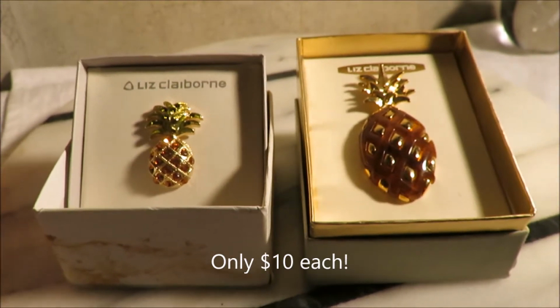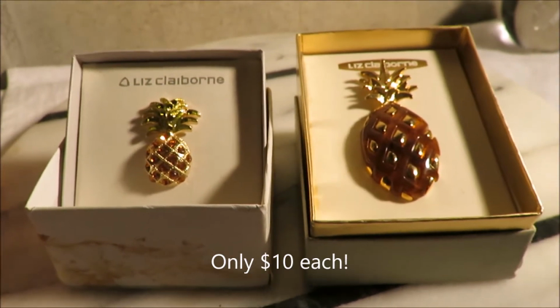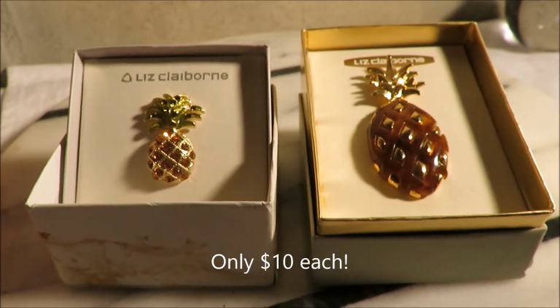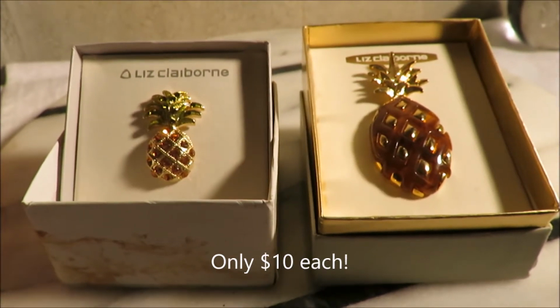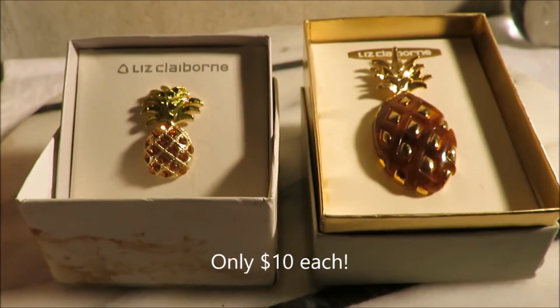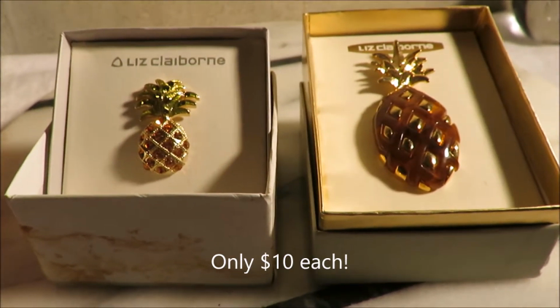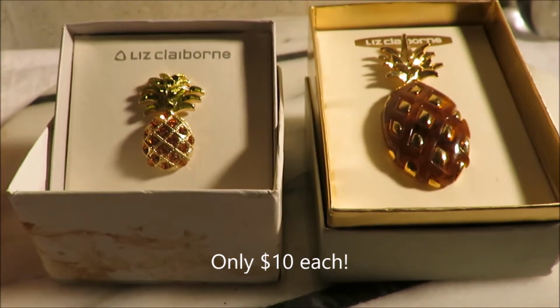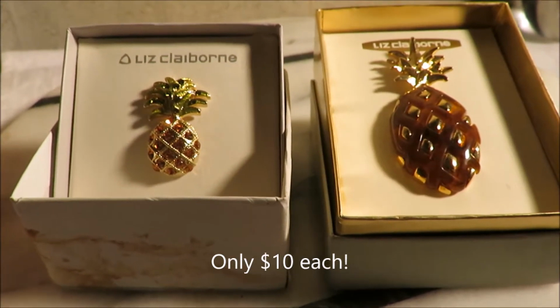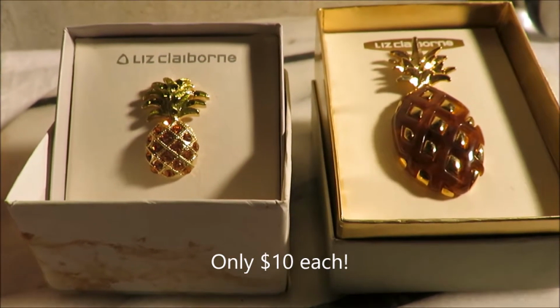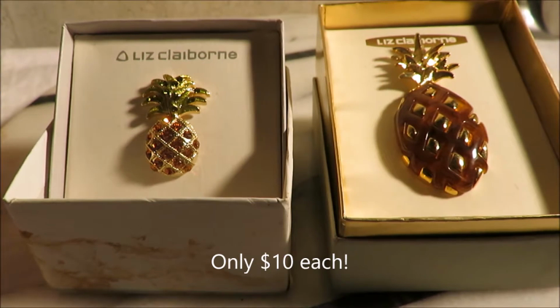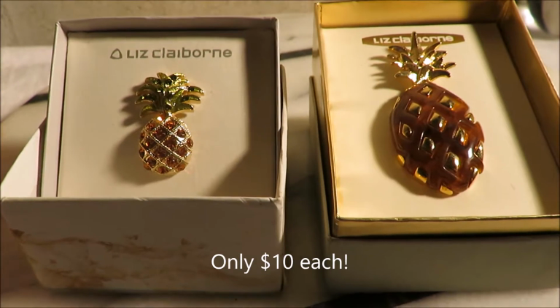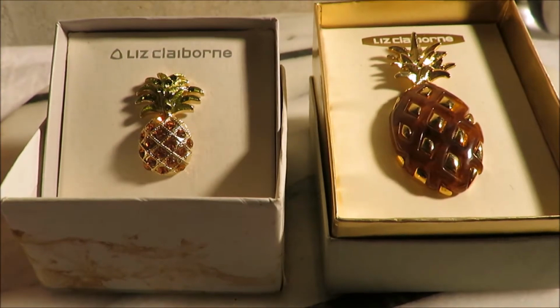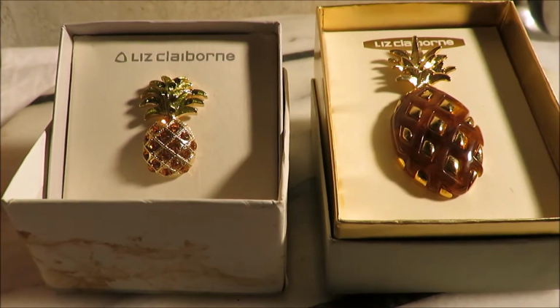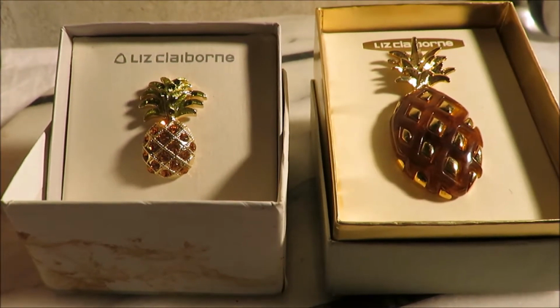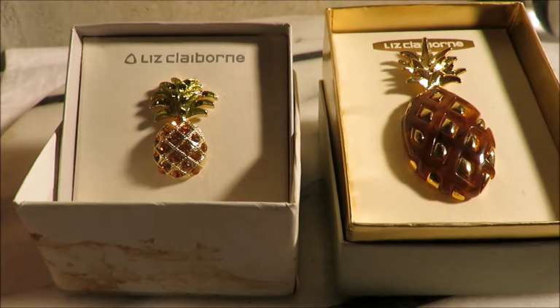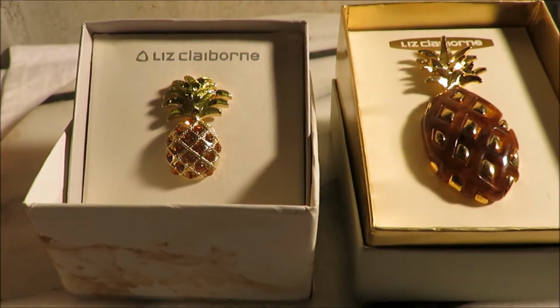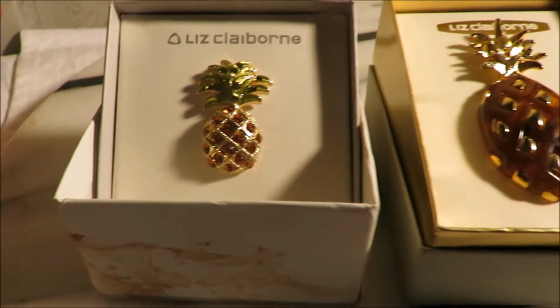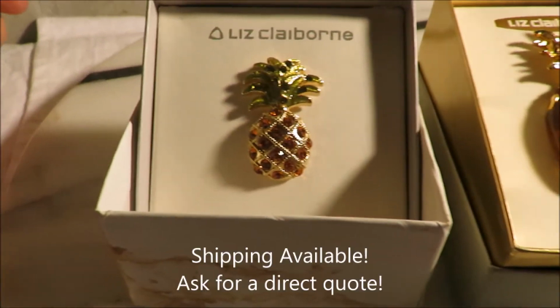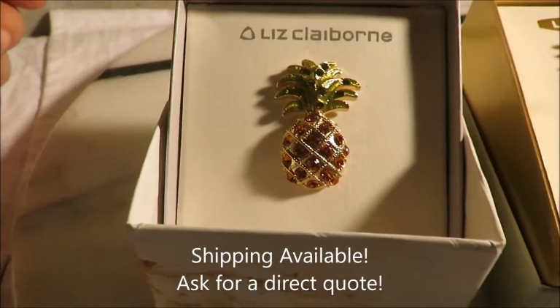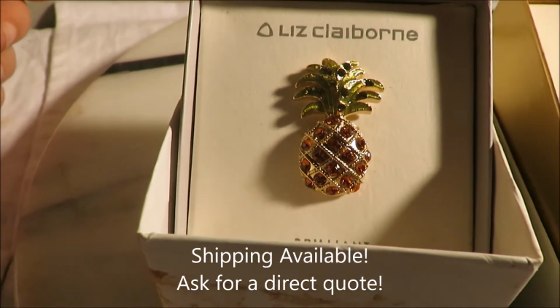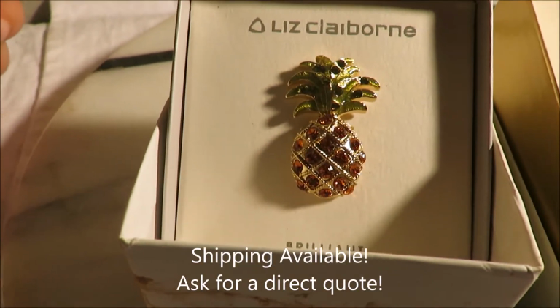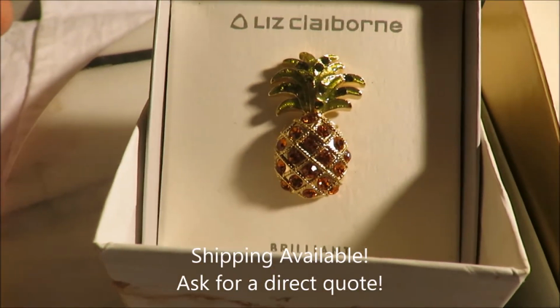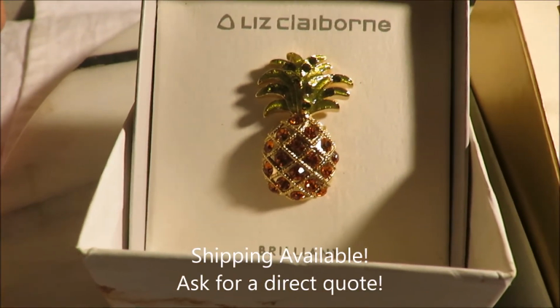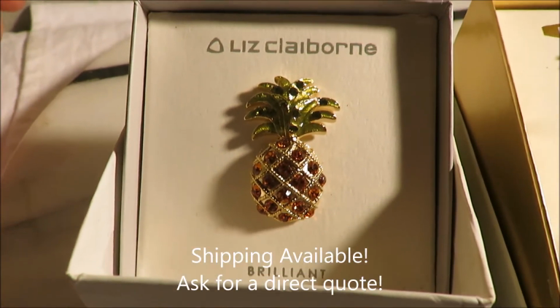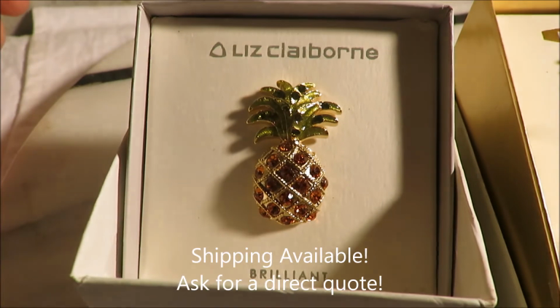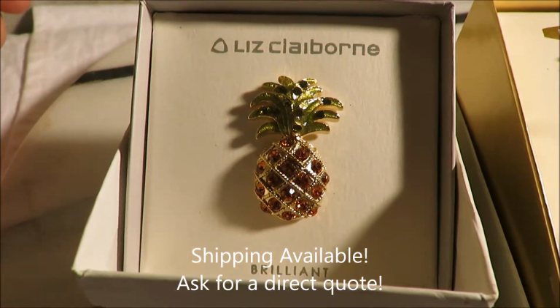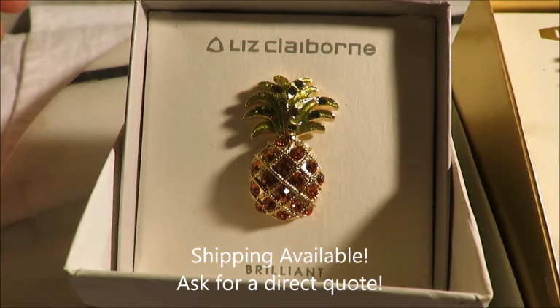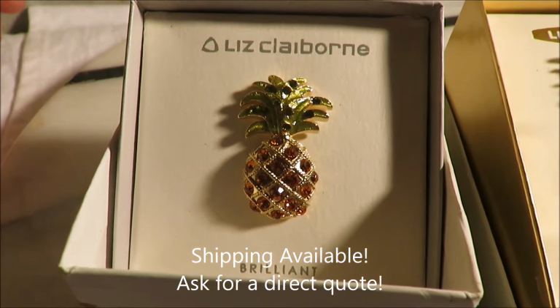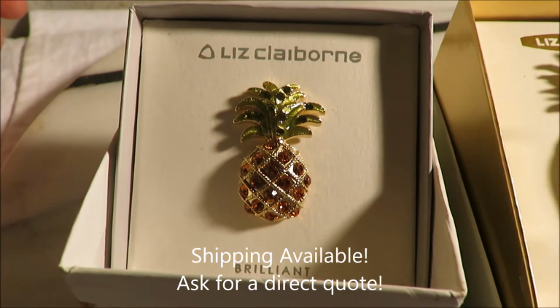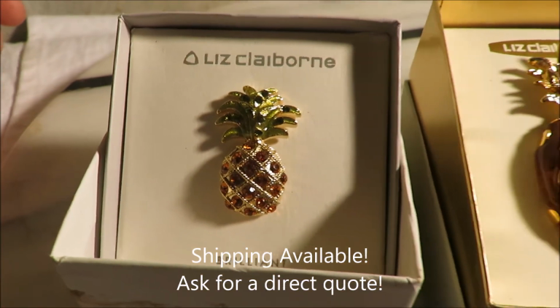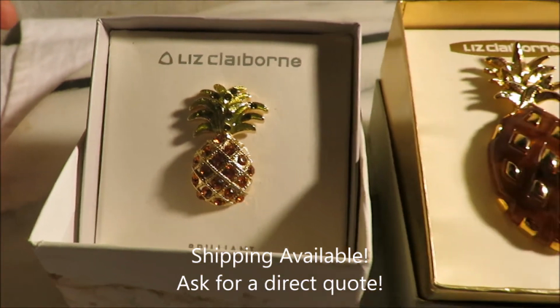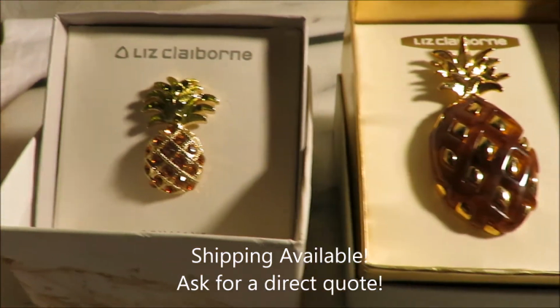What's your offer? Hit me up. I can either ship them to you — give me your zip code and I will give you a direct shipping quote — or you can come pick them up.